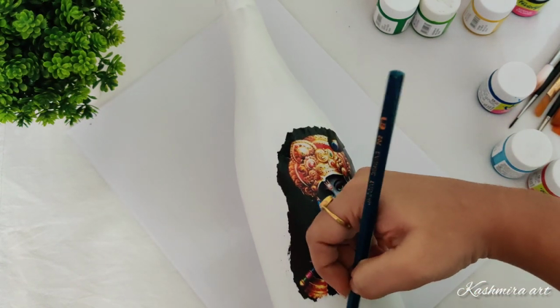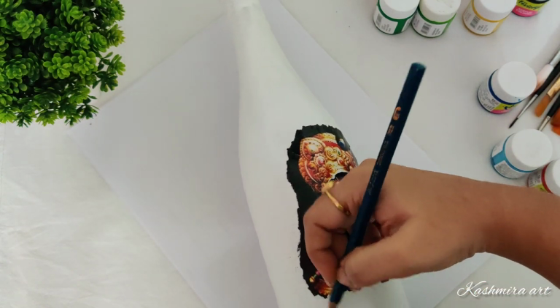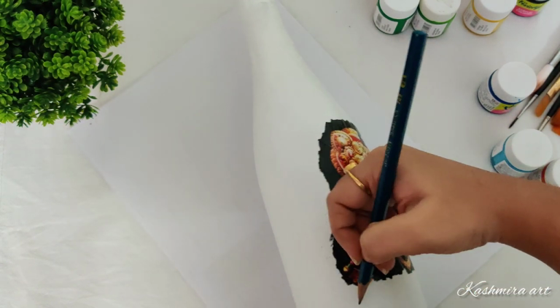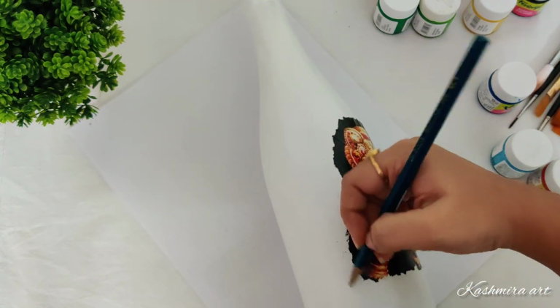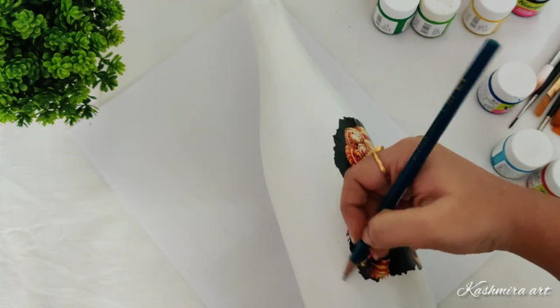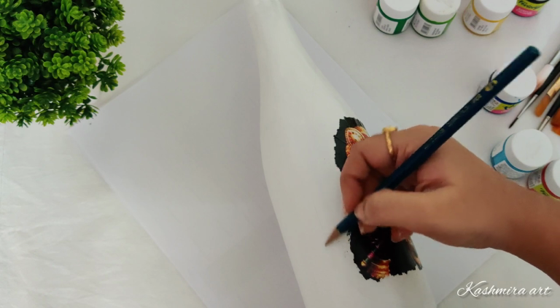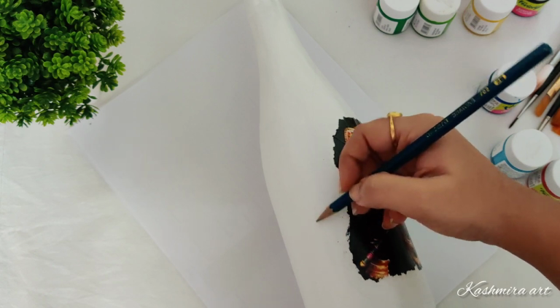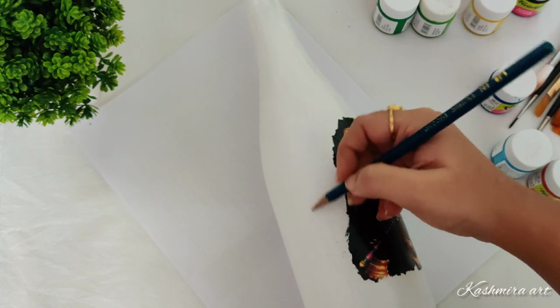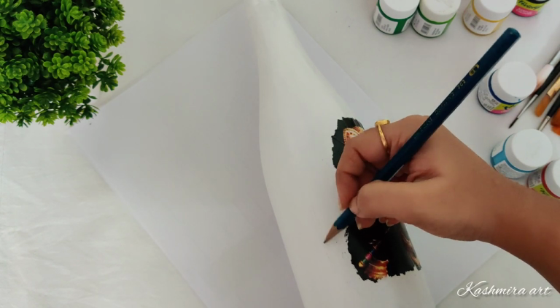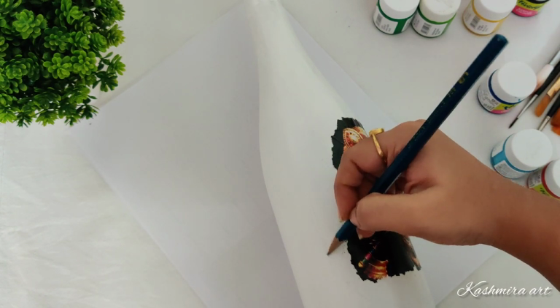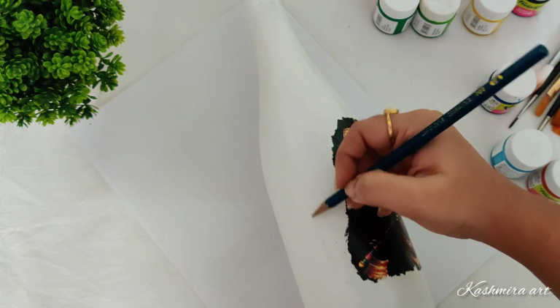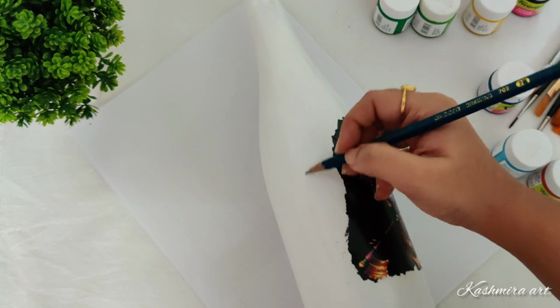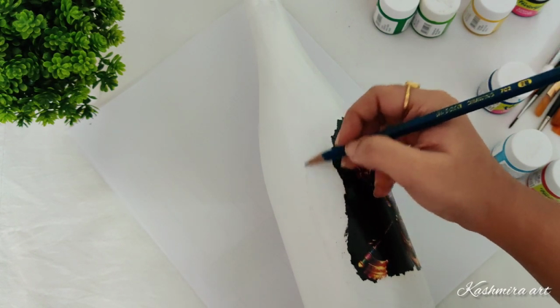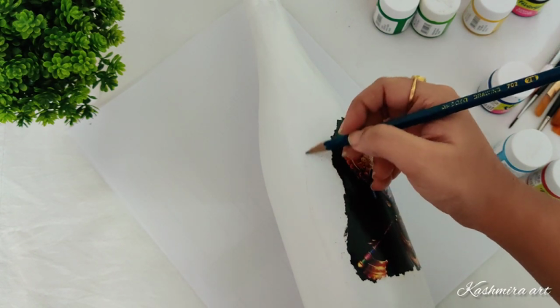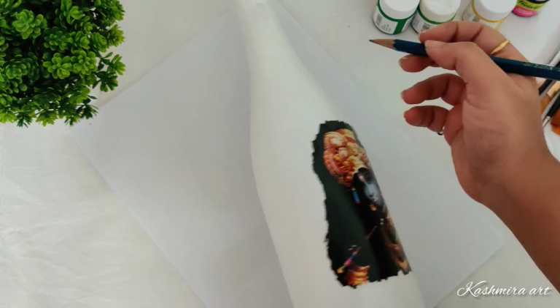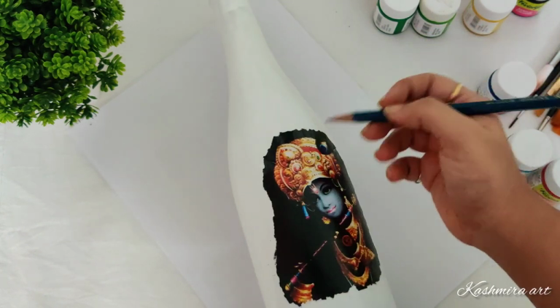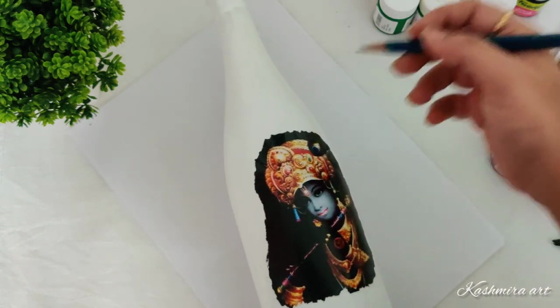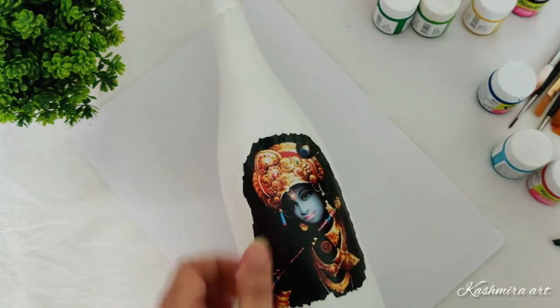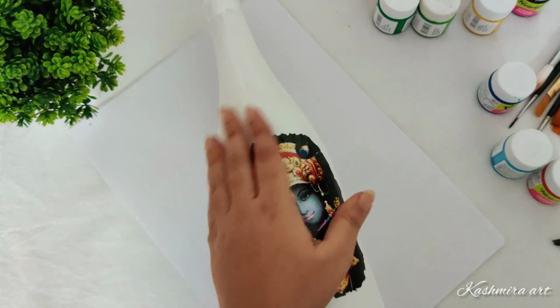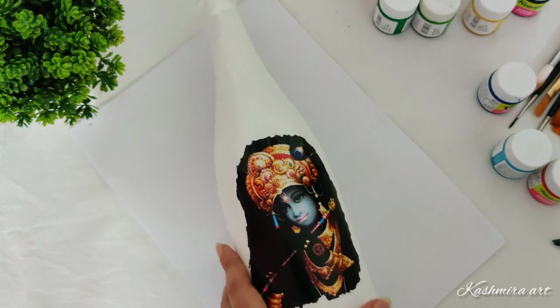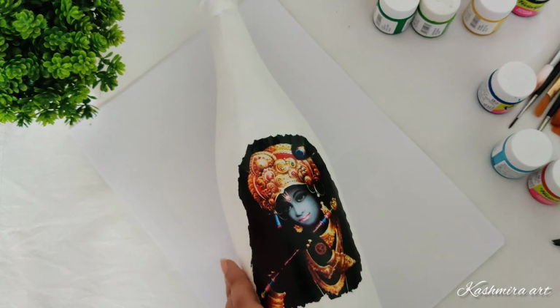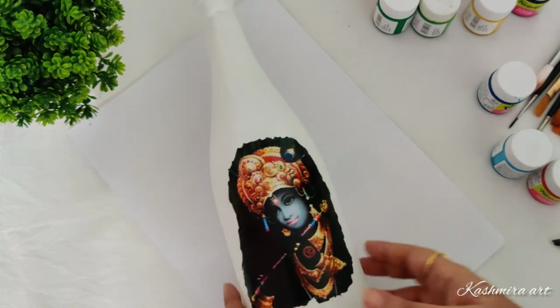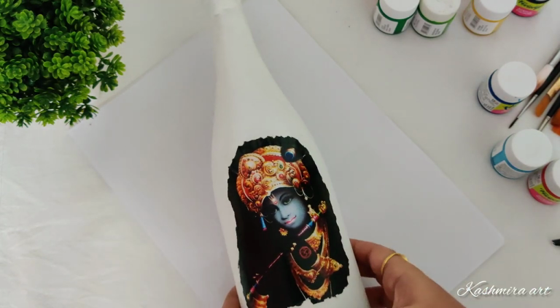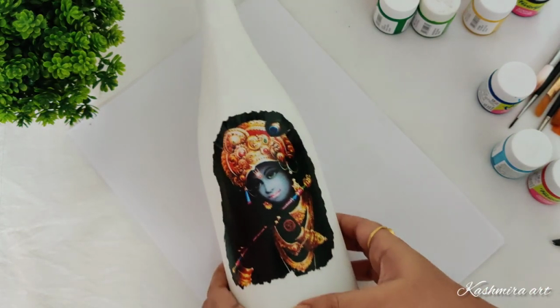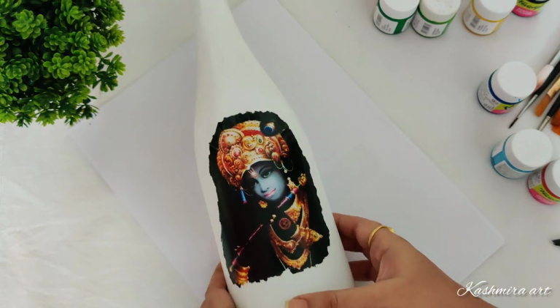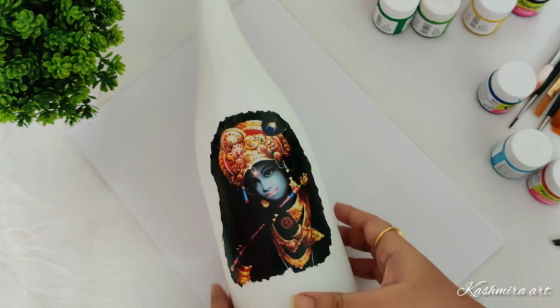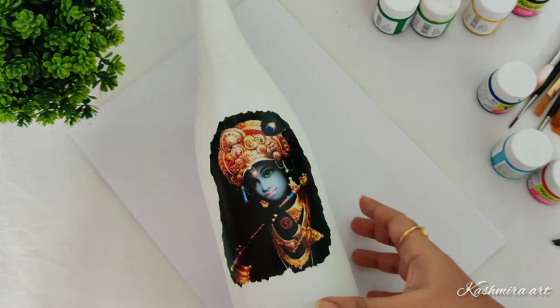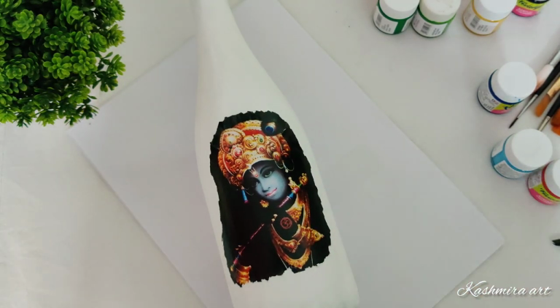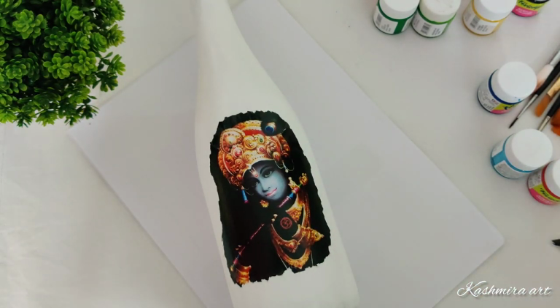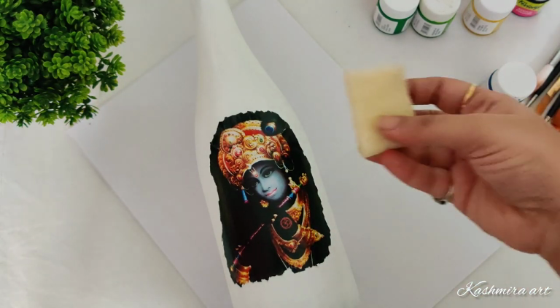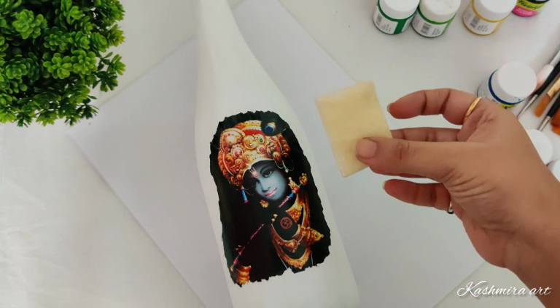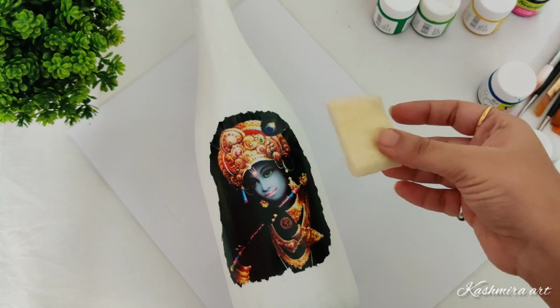I don't want it too dark. You can draw the pencil outline on this bottle. Now it's time to paint.